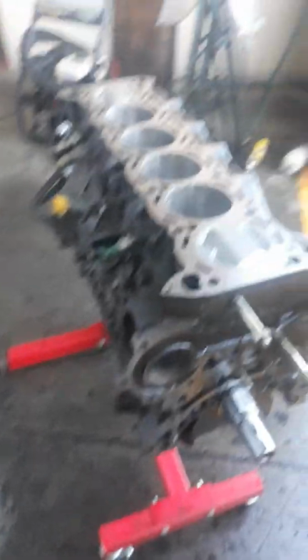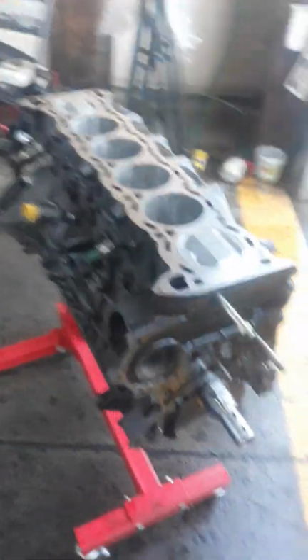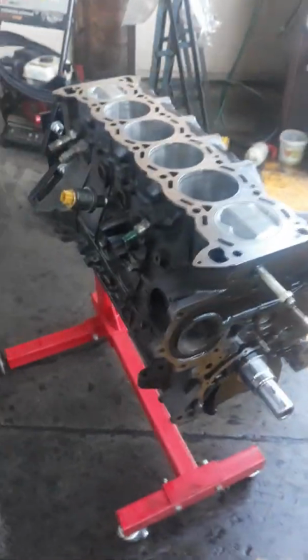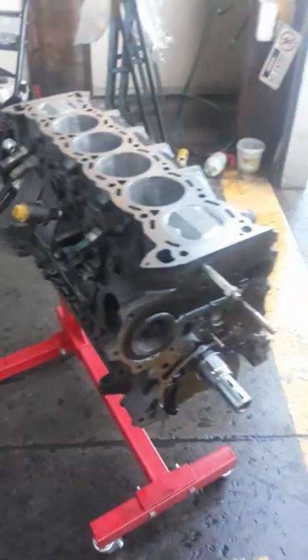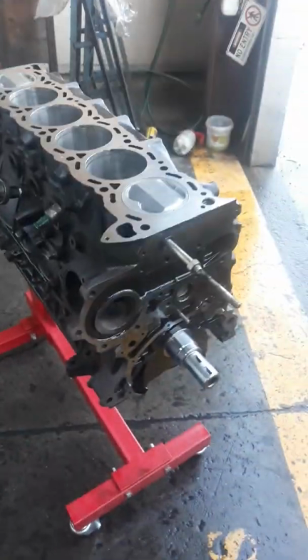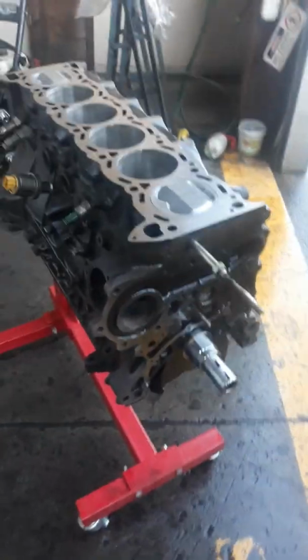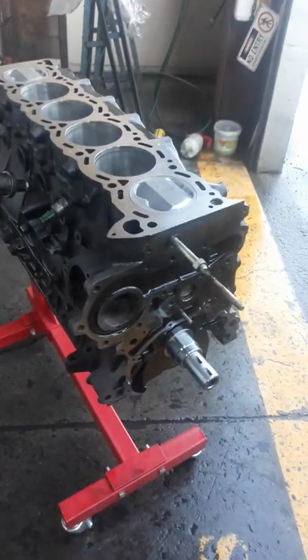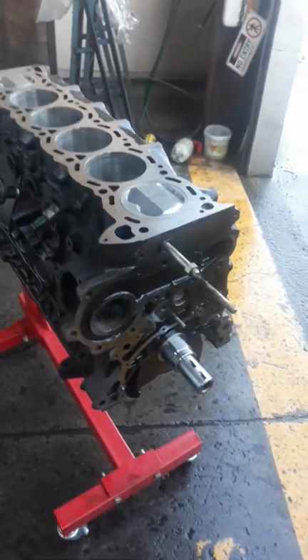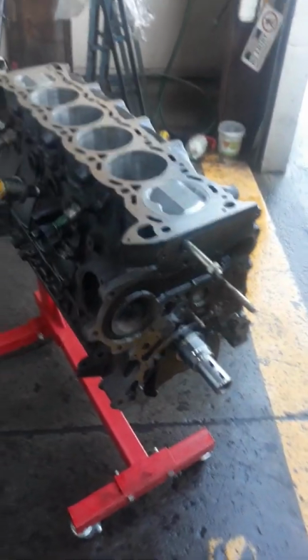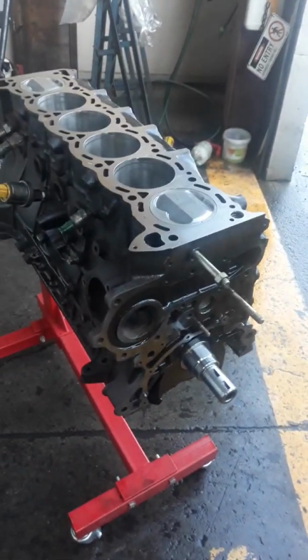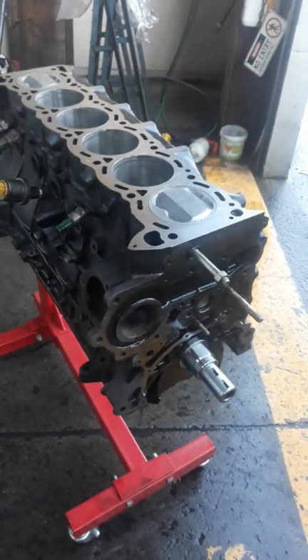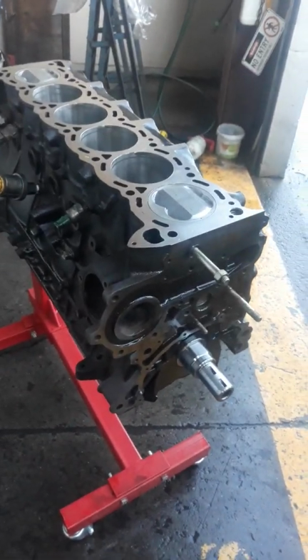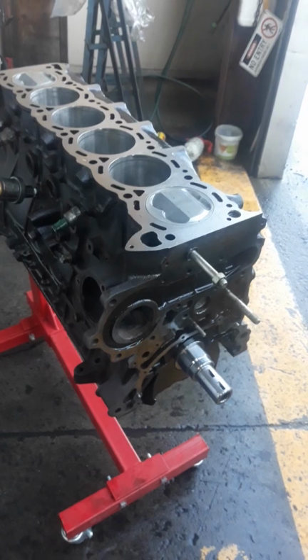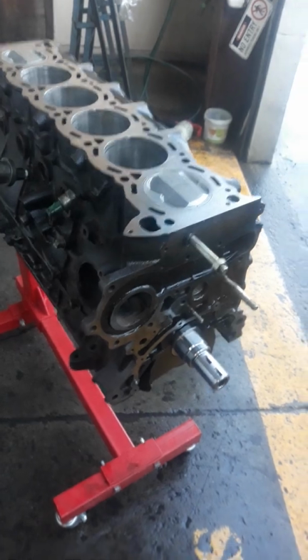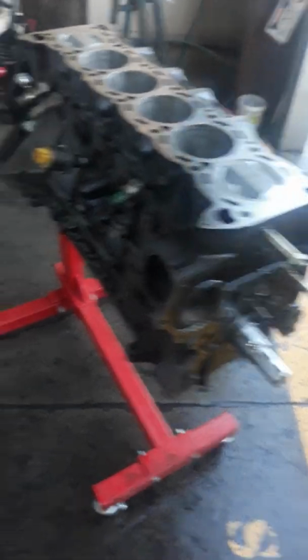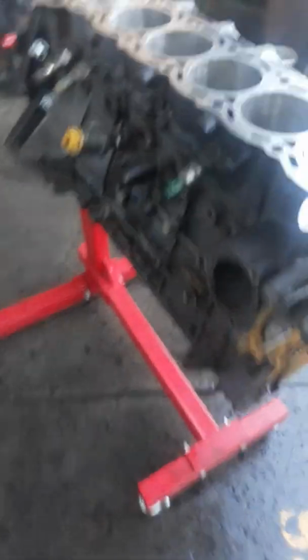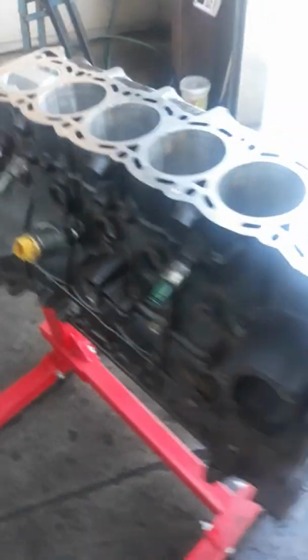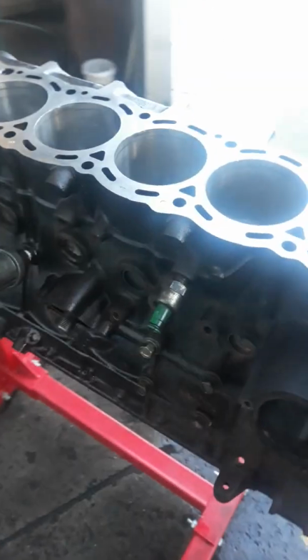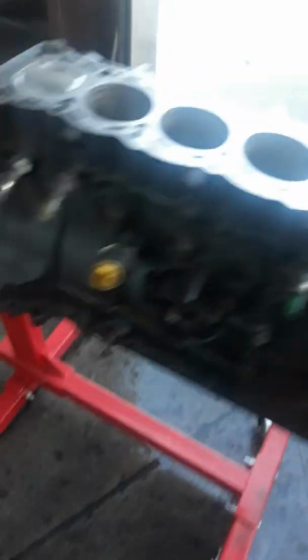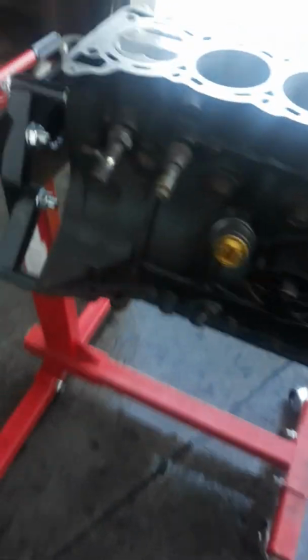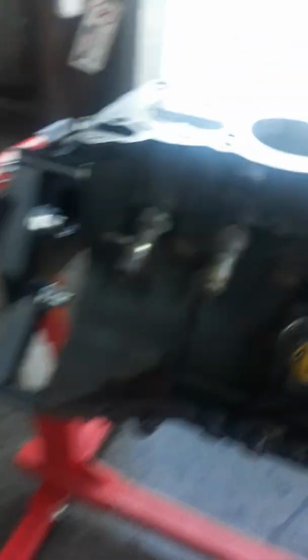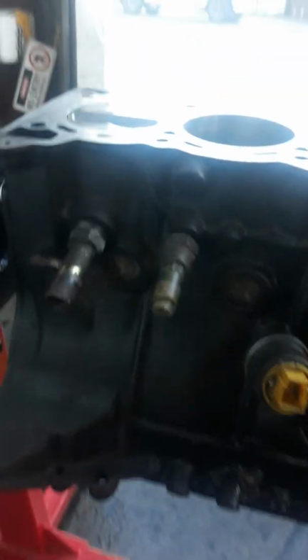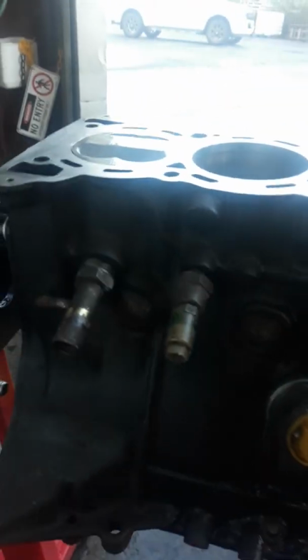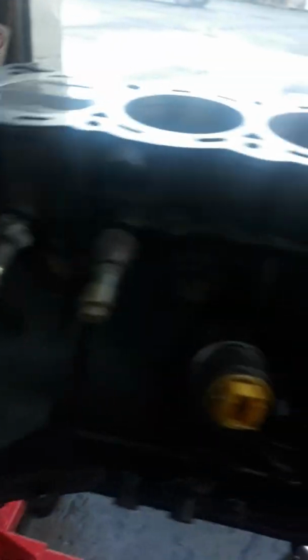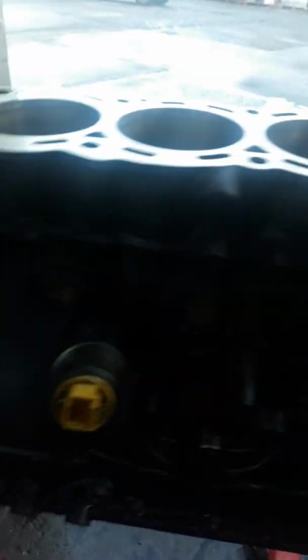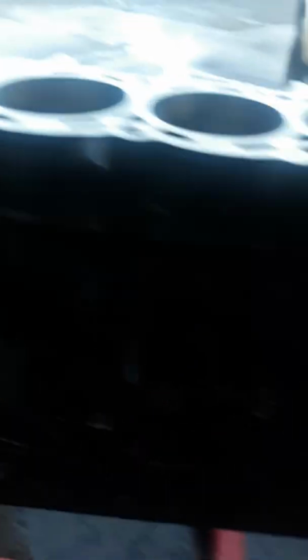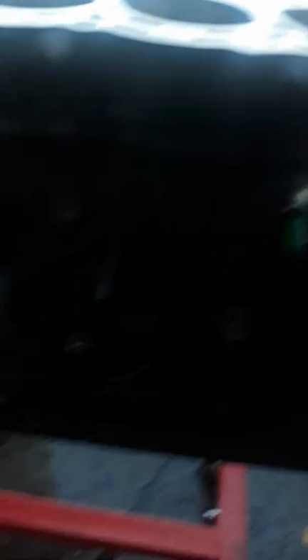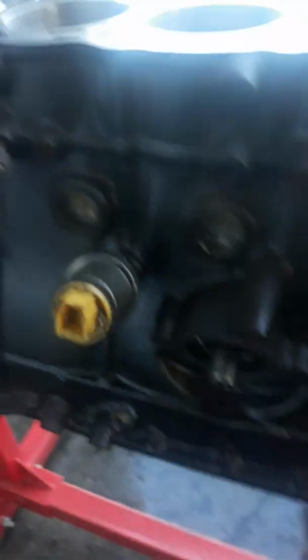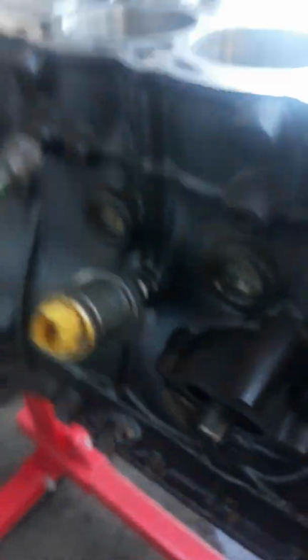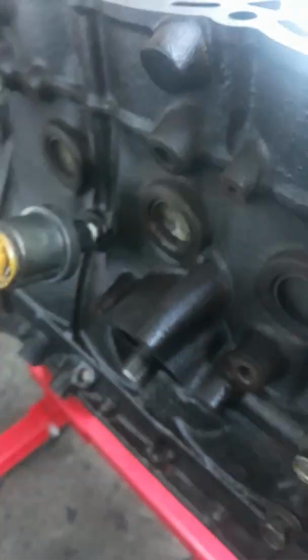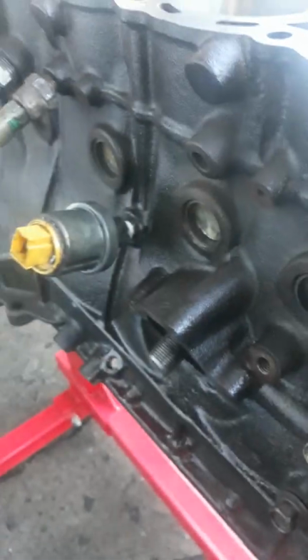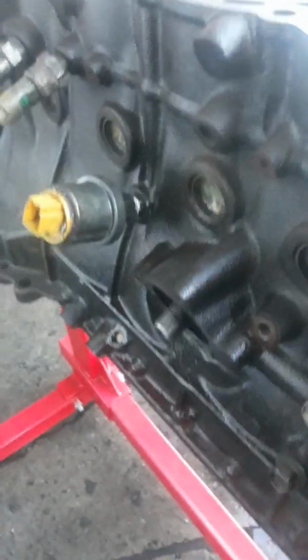Alright, so here we got the RB30 block and I'm about to put the head on — just transferring some stuff over like a few water pipes, NOx sensors, and the oil pressure sensor.